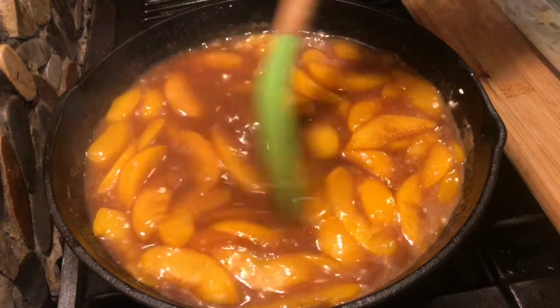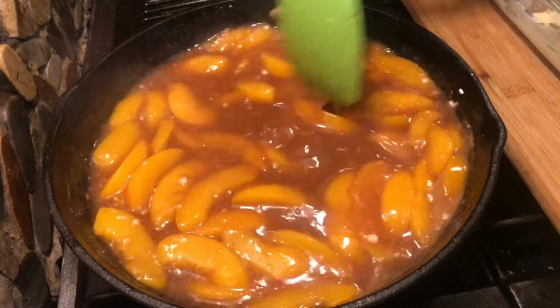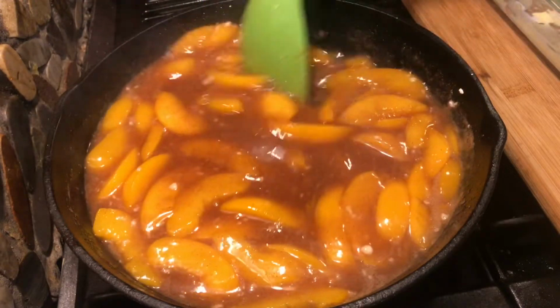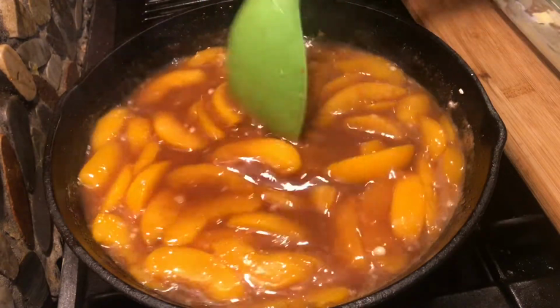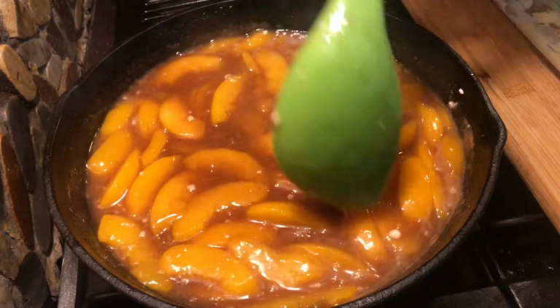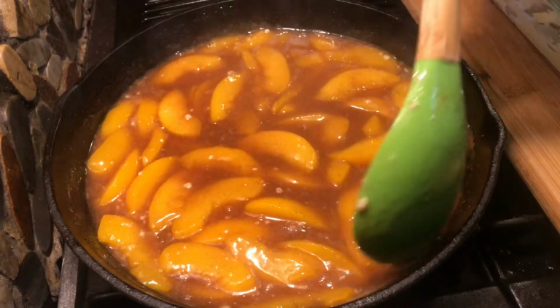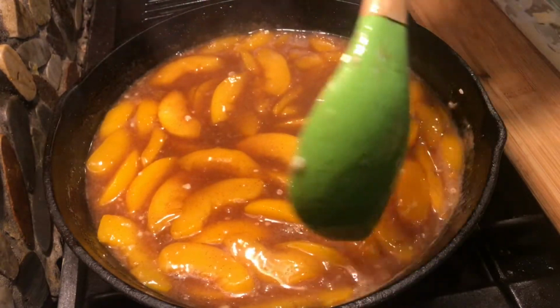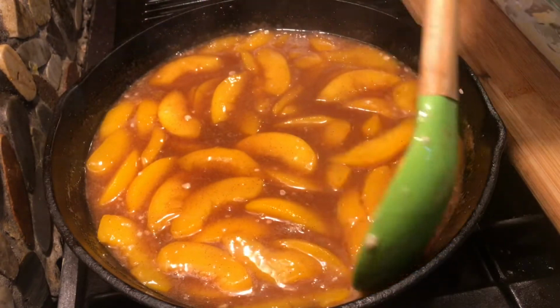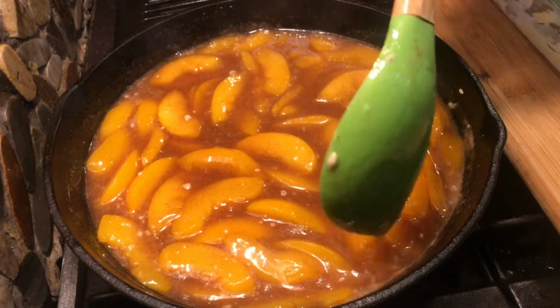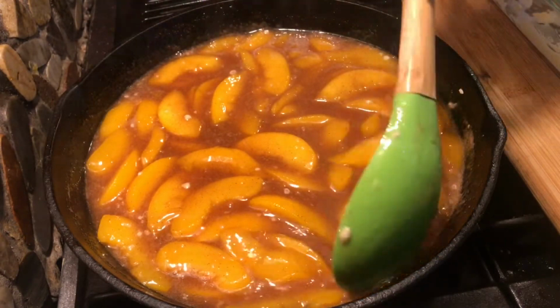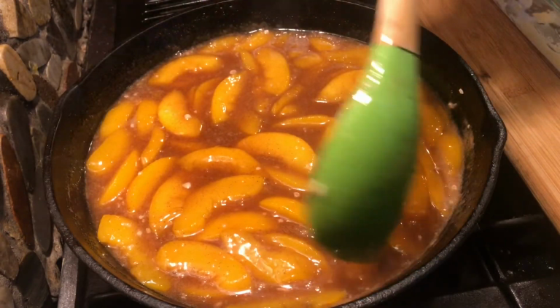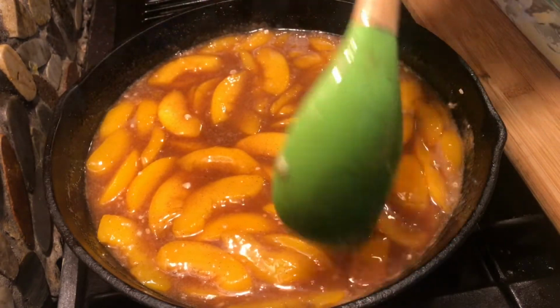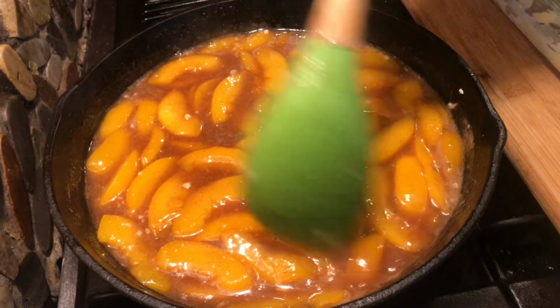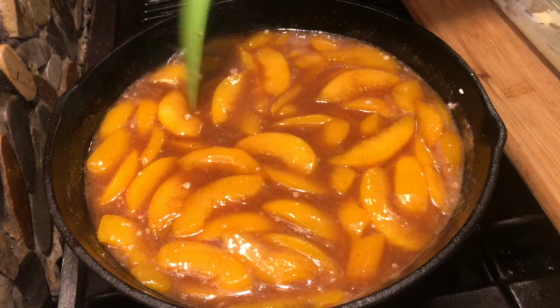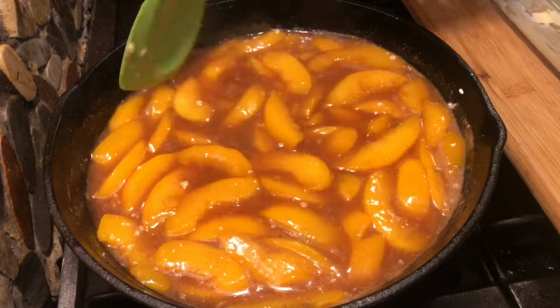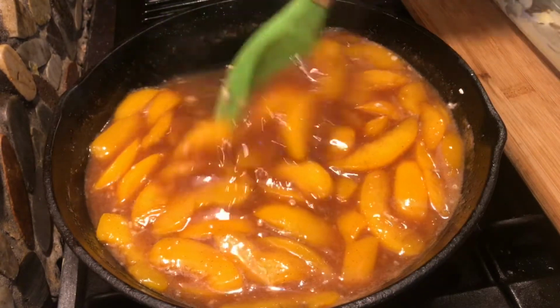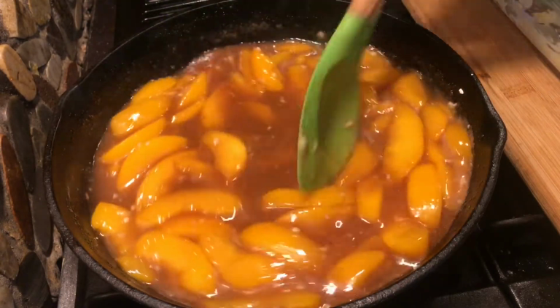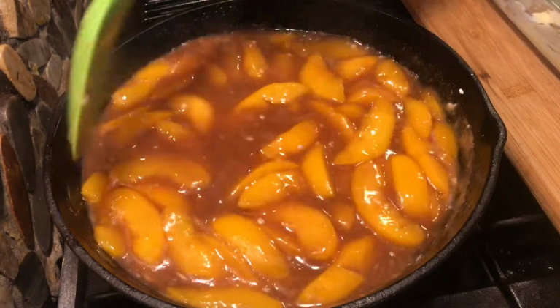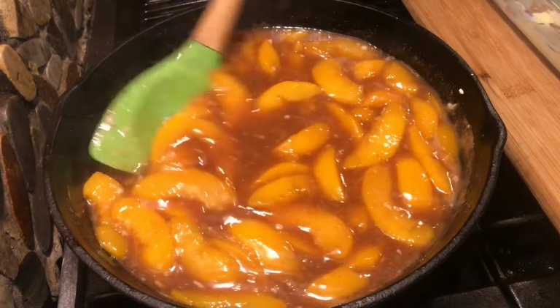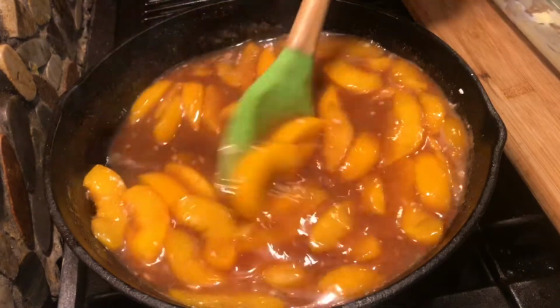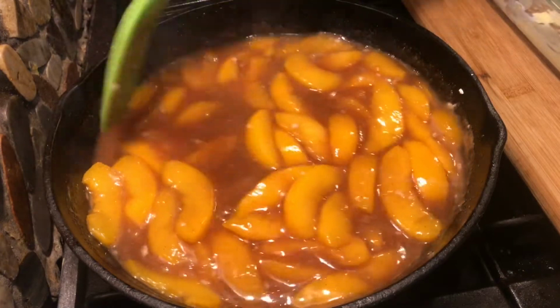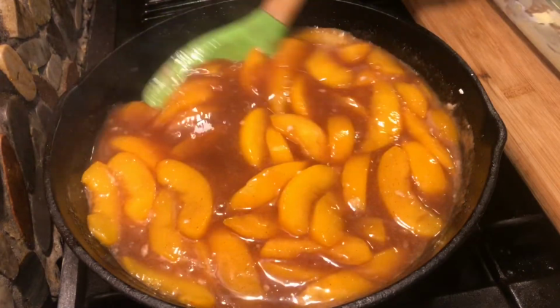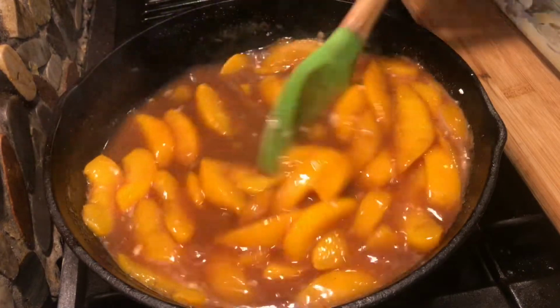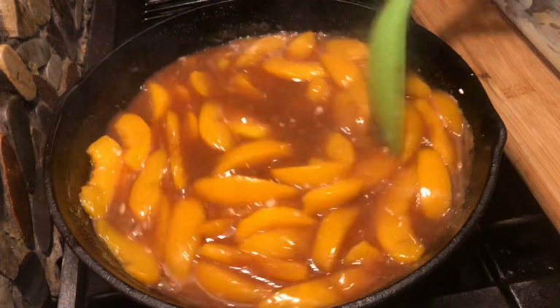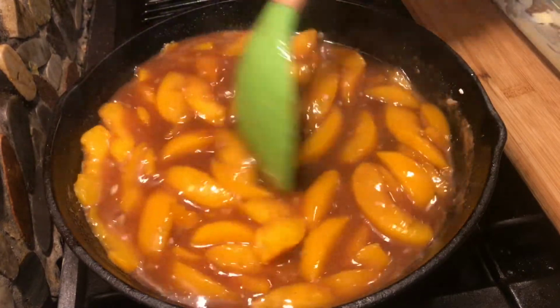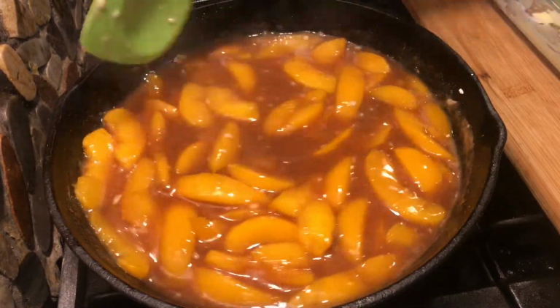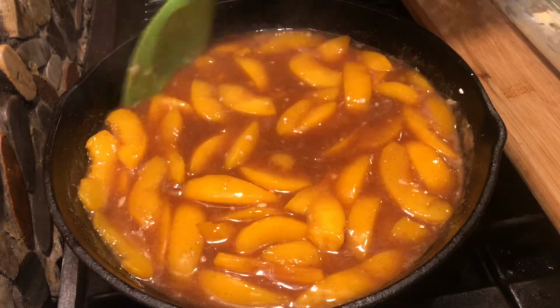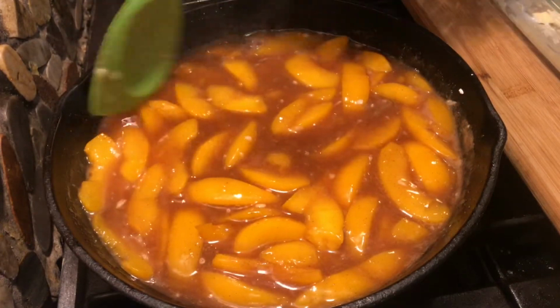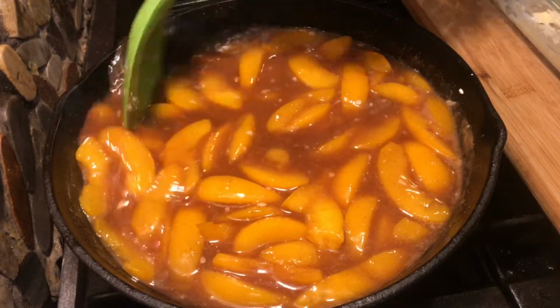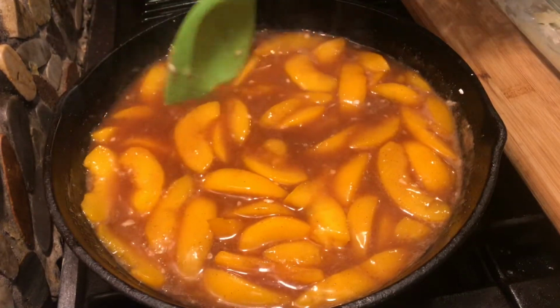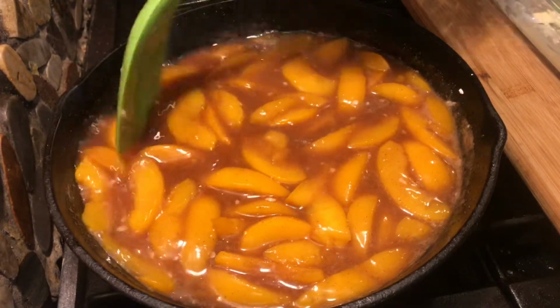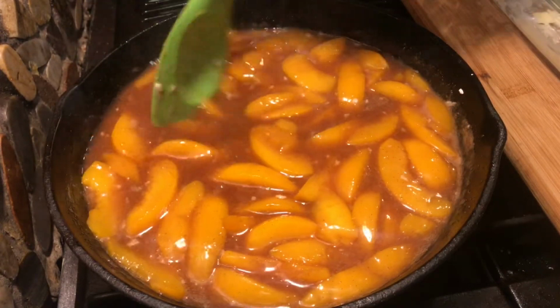To be honest with you, this is my first cobbler and I am excited — this is Lexi's favorite.